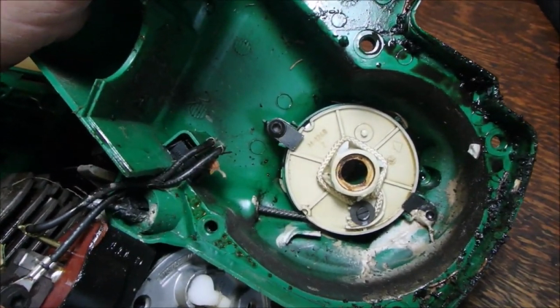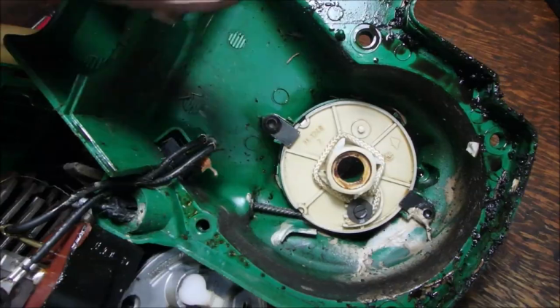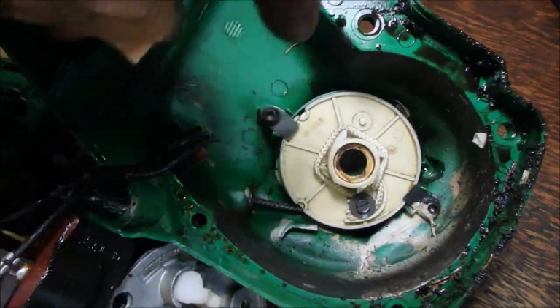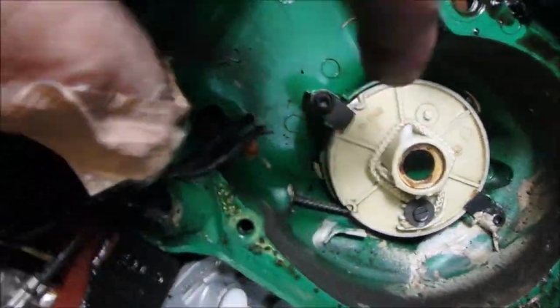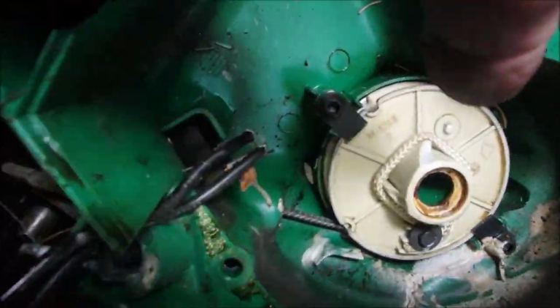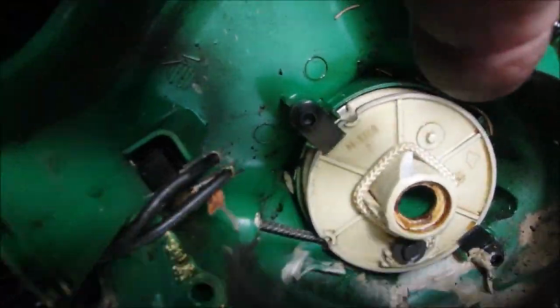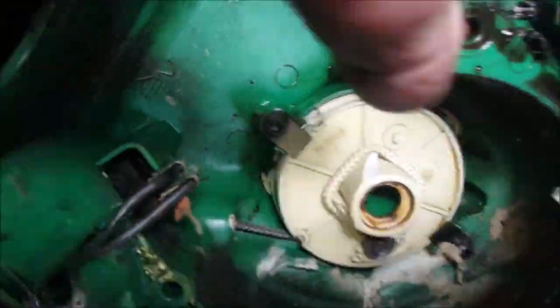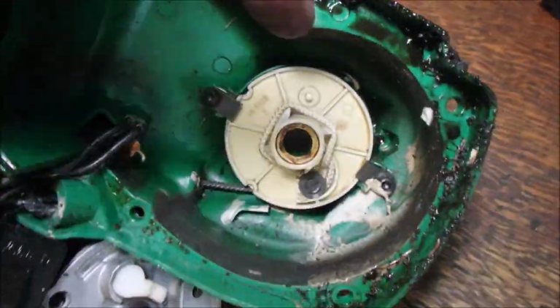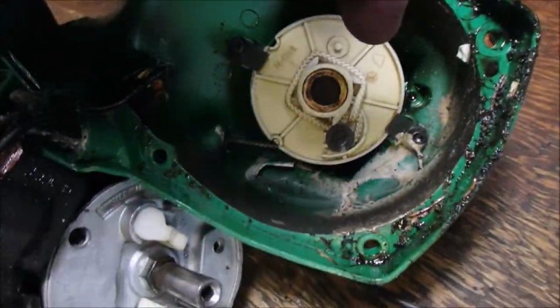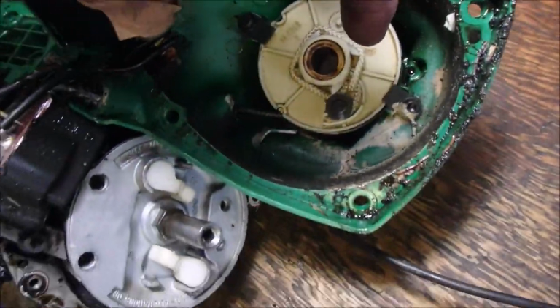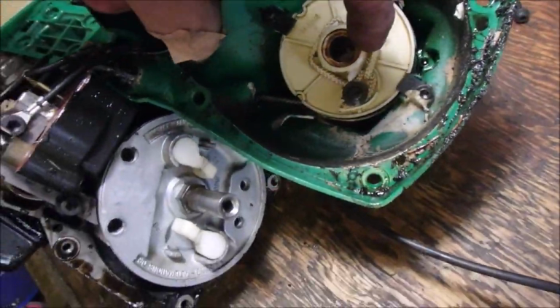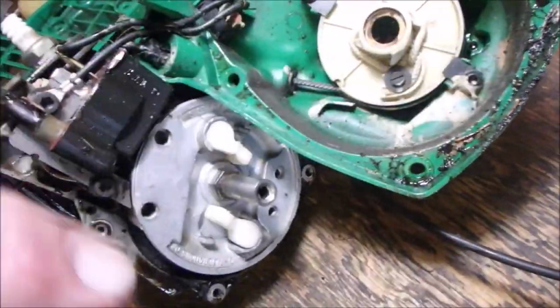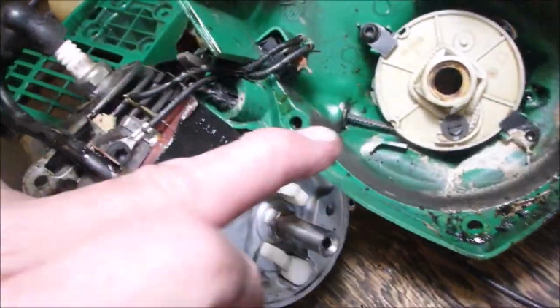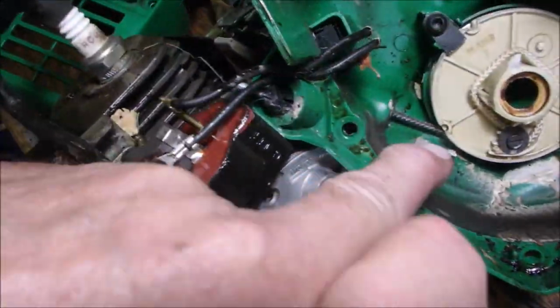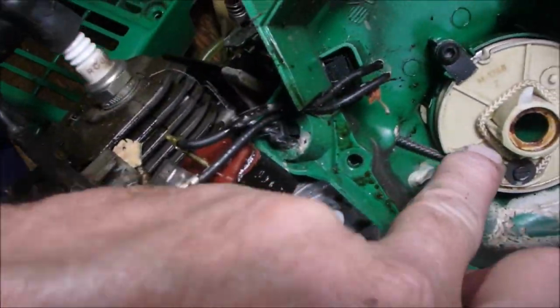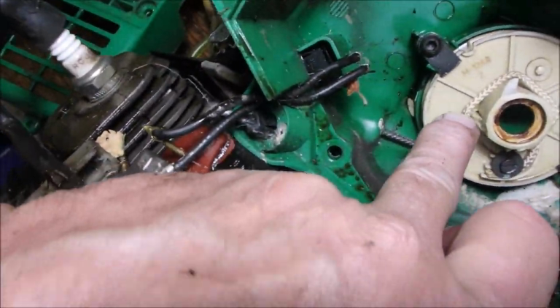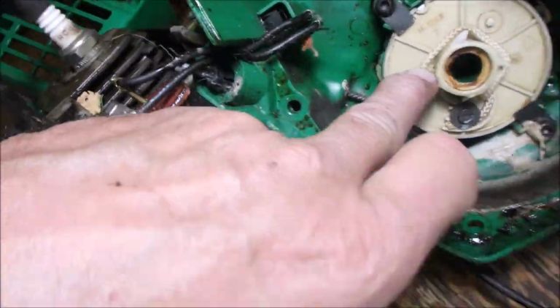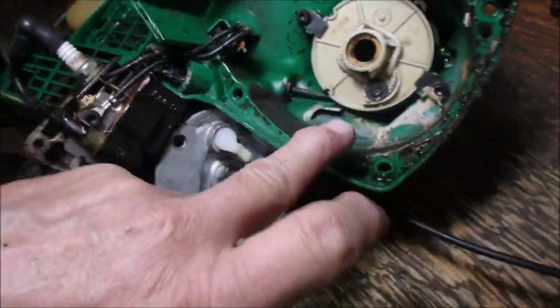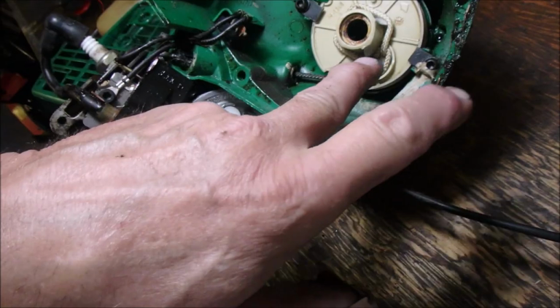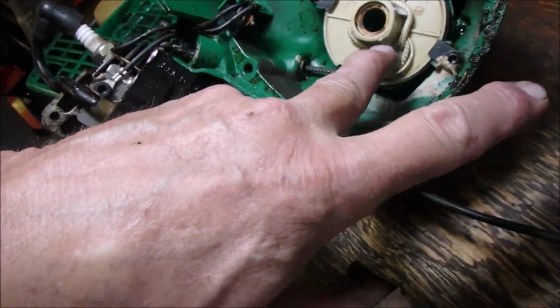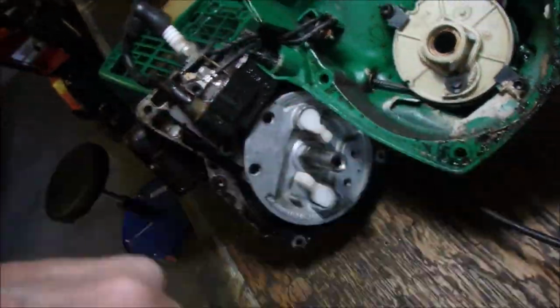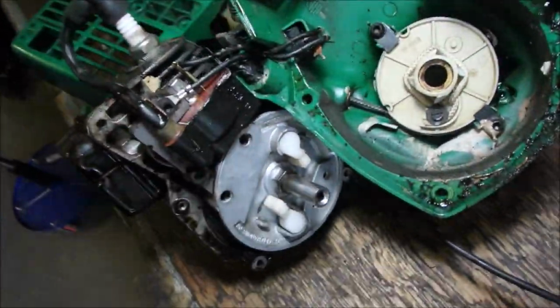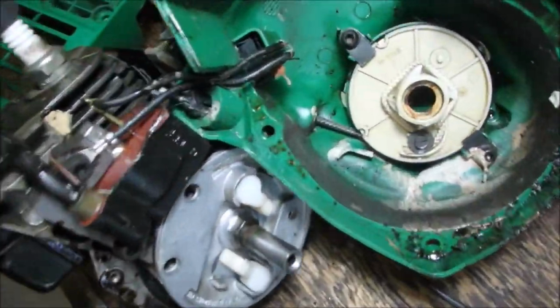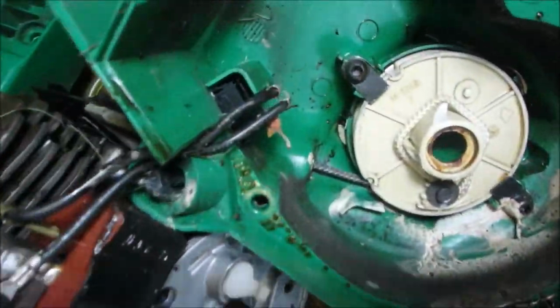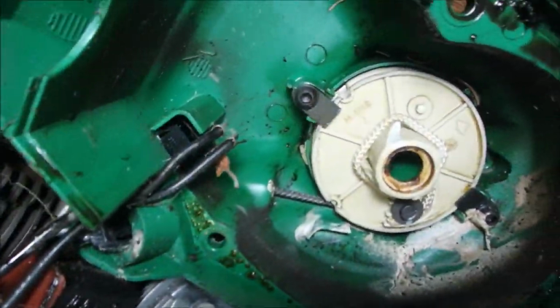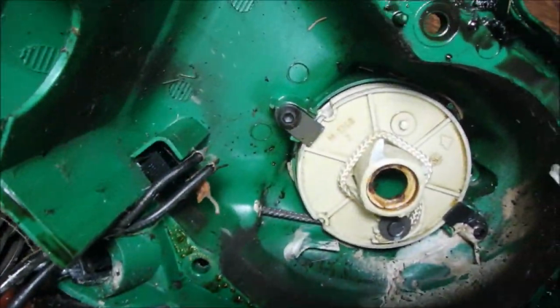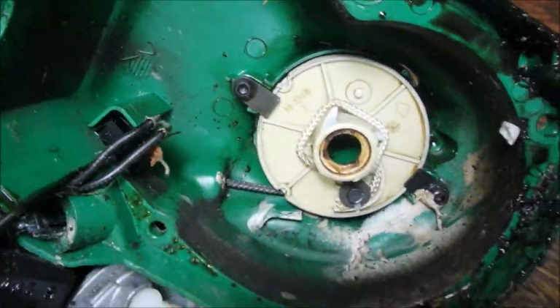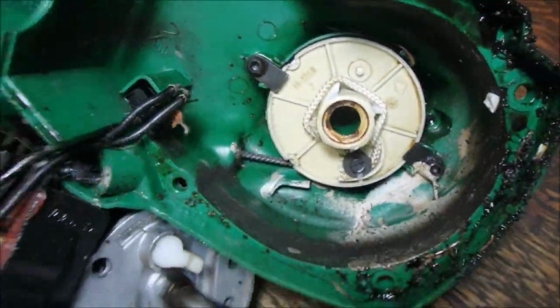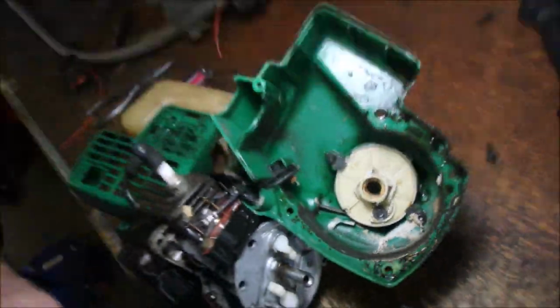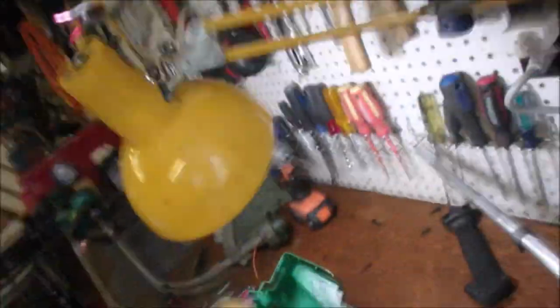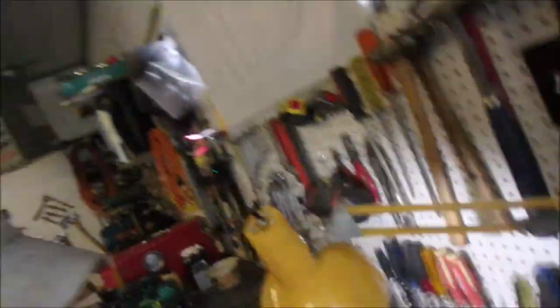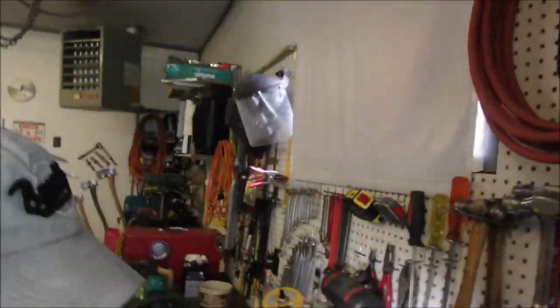Right there. See, it's broken there. It's broken there. And a long time ago it broke there and broke there. So all four of them are gone.